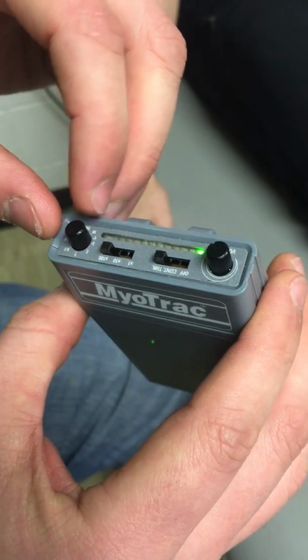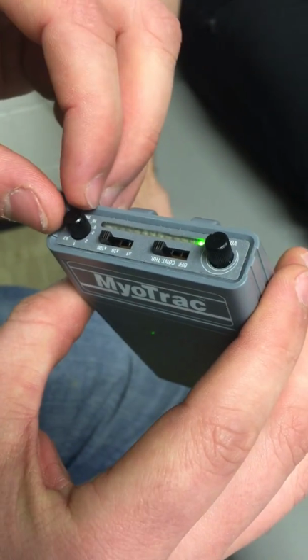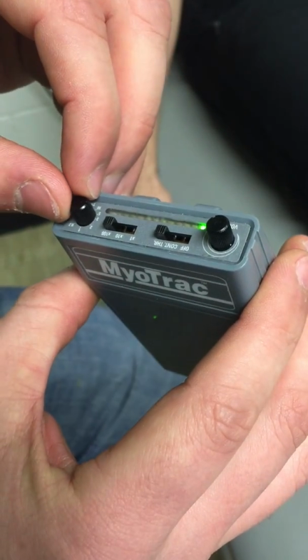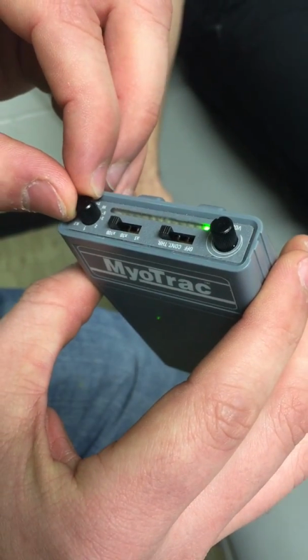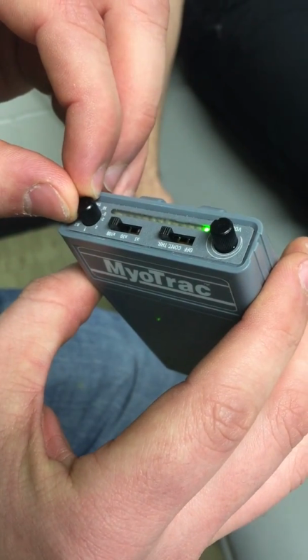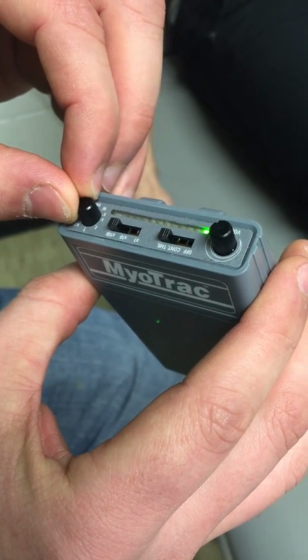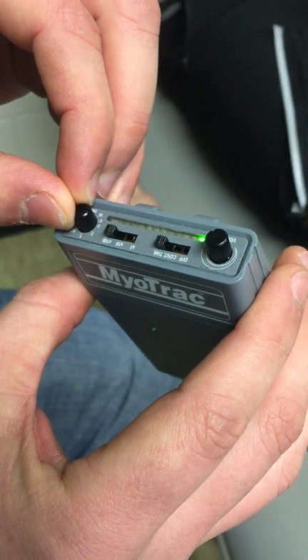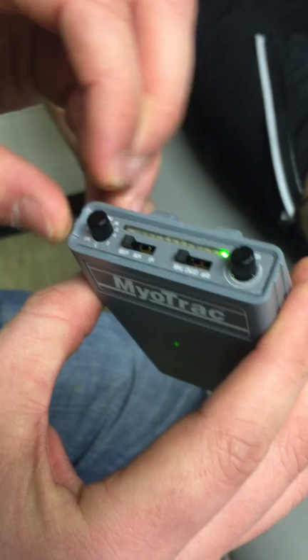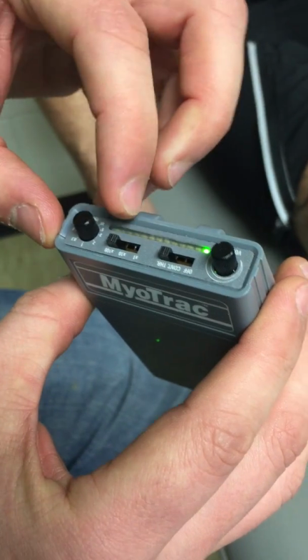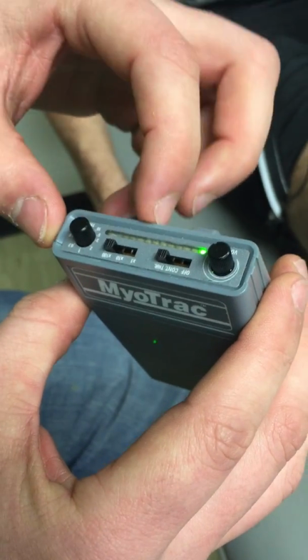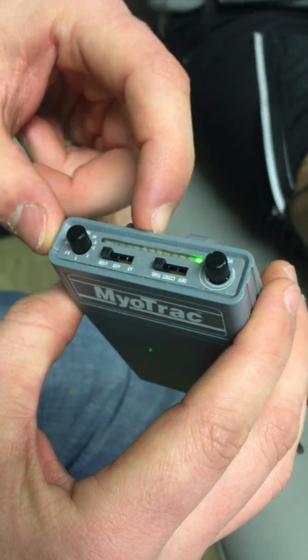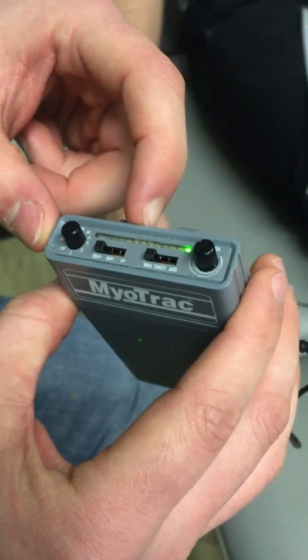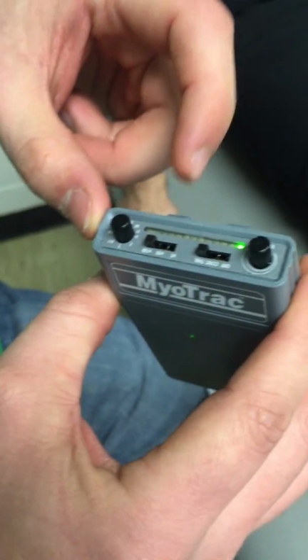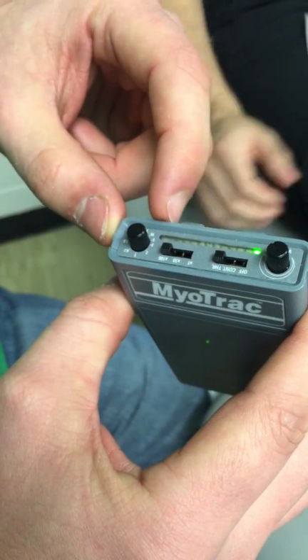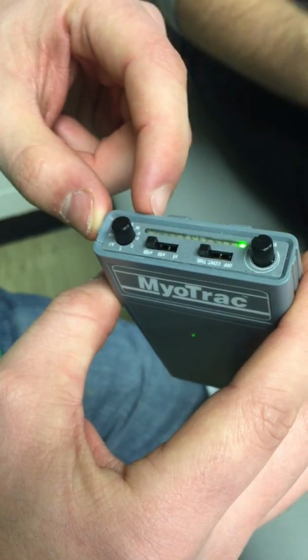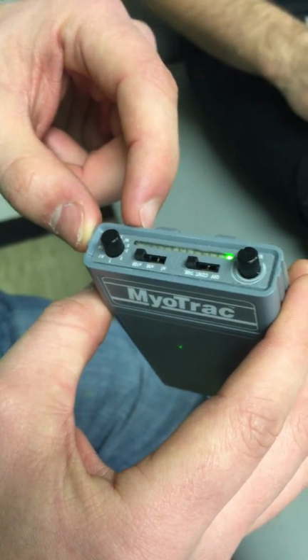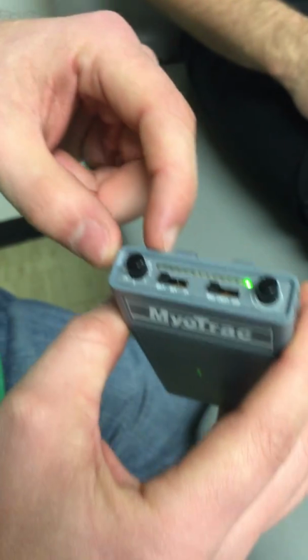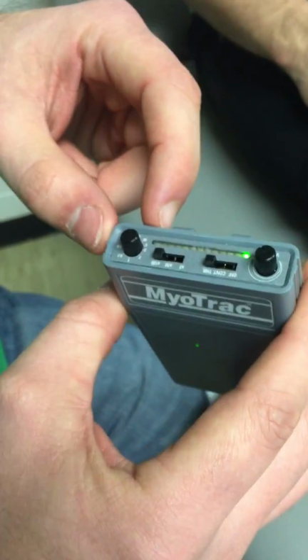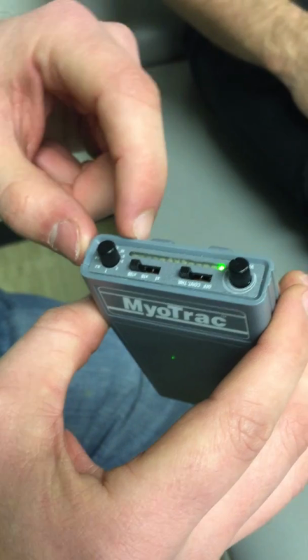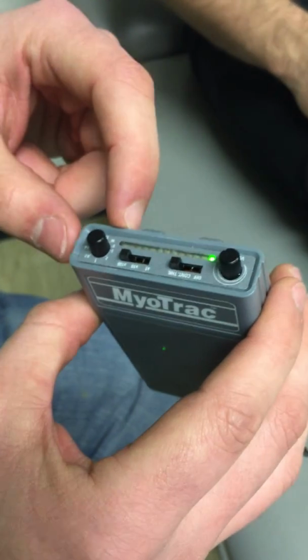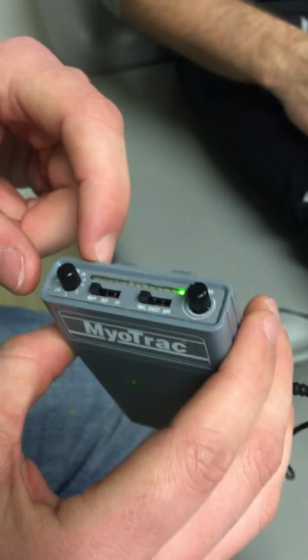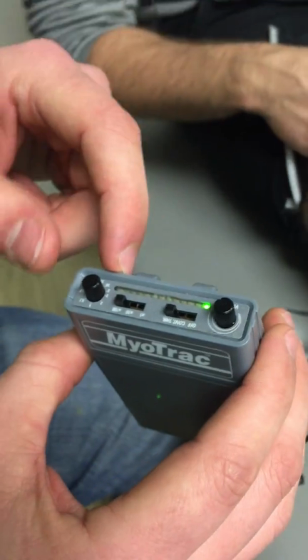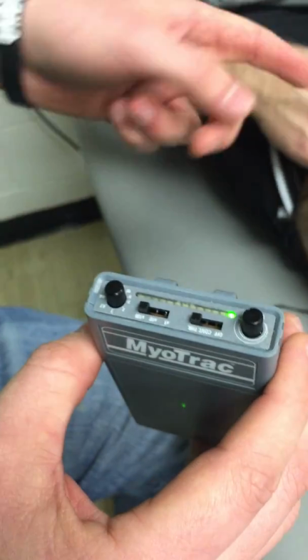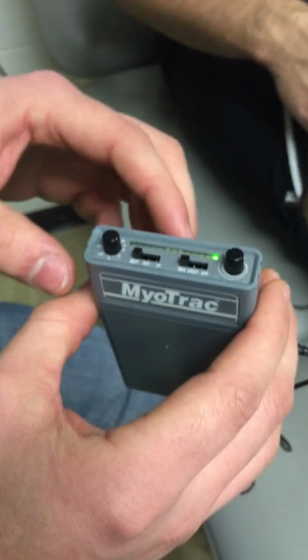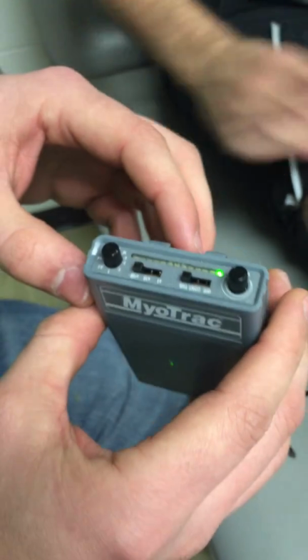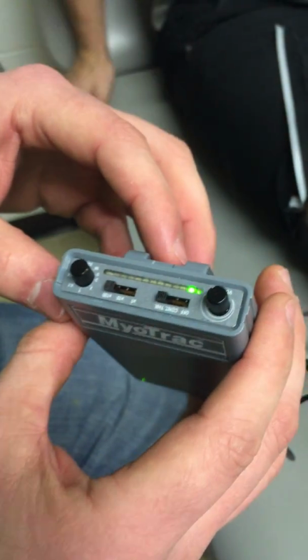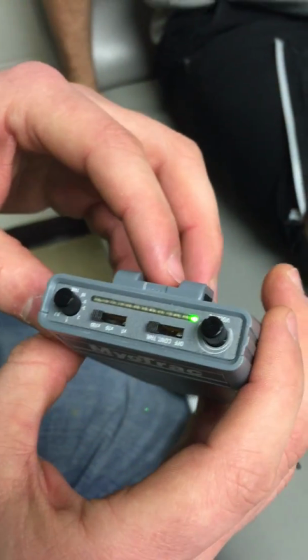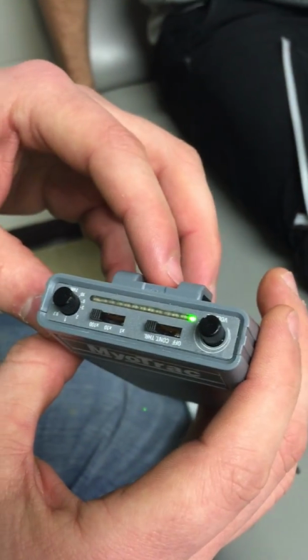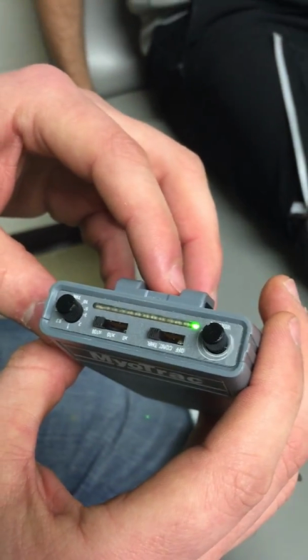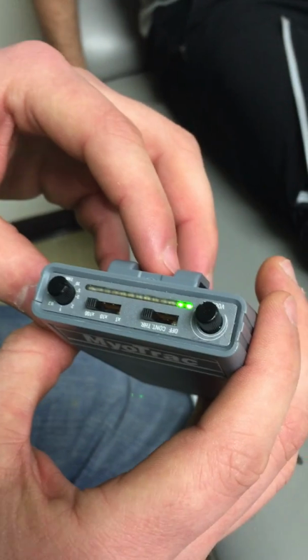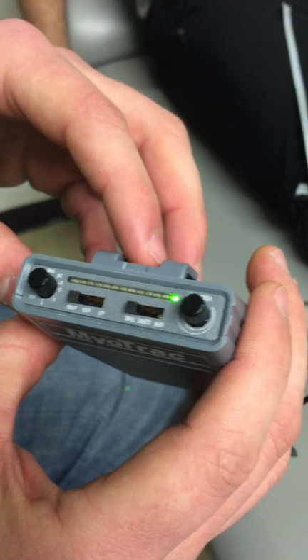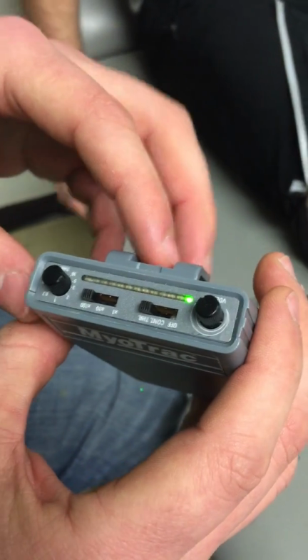What we've got set for Brett is 500 at the midline, because he's nearing about a thousand on his max contraction for his quad set. We're going to have him go ahead and do a quad set now — and we're getting nothing.